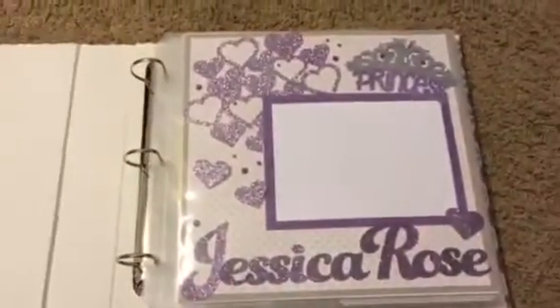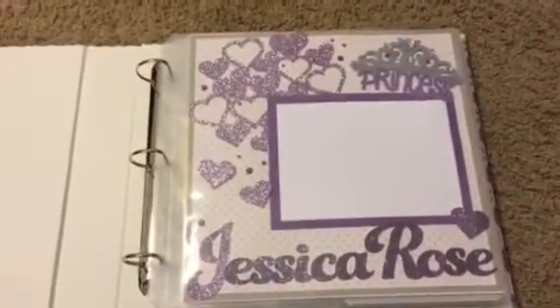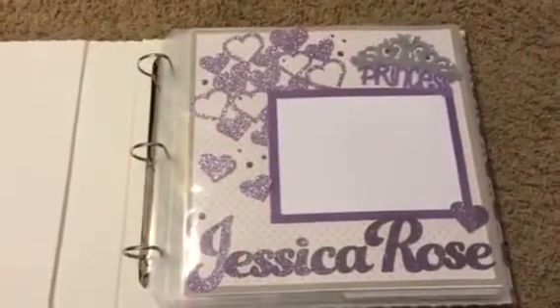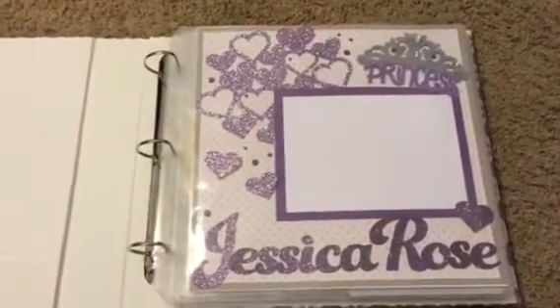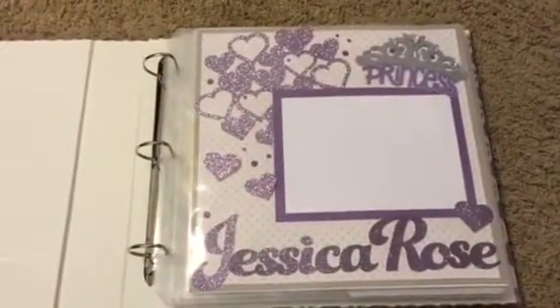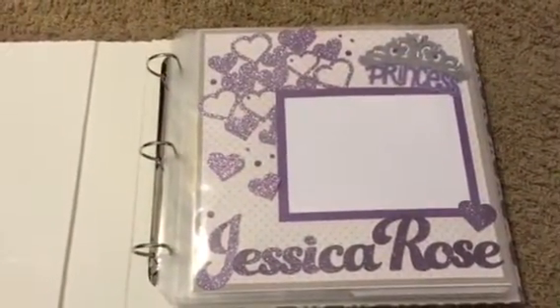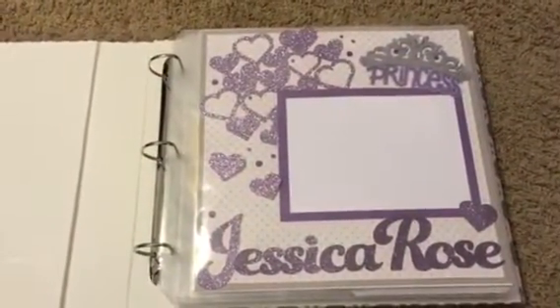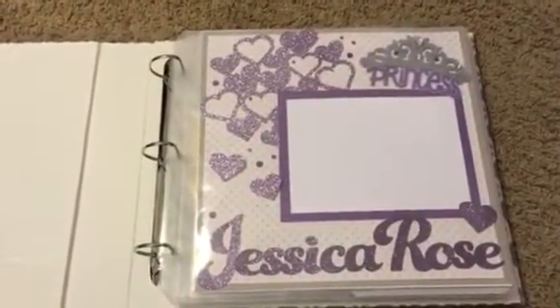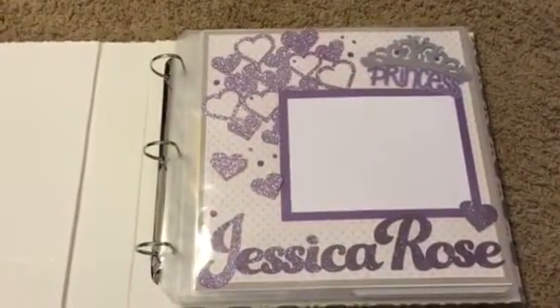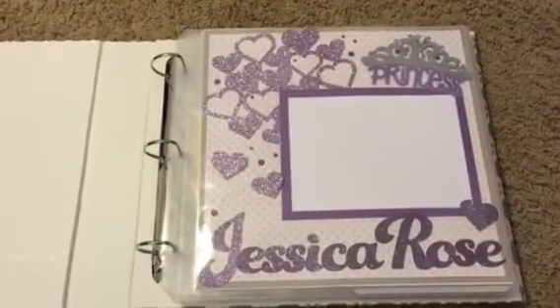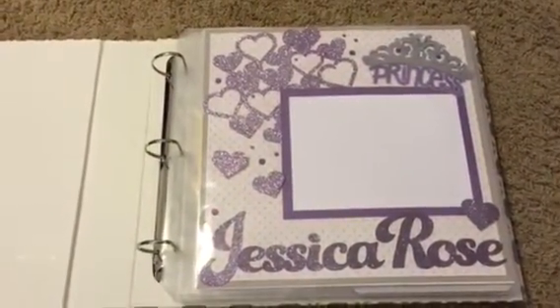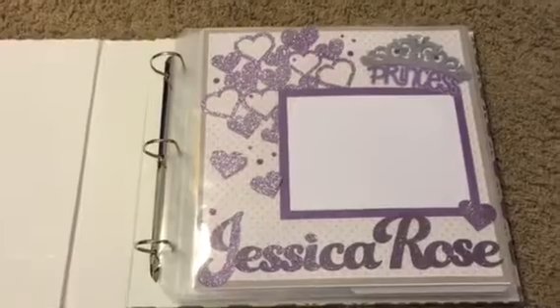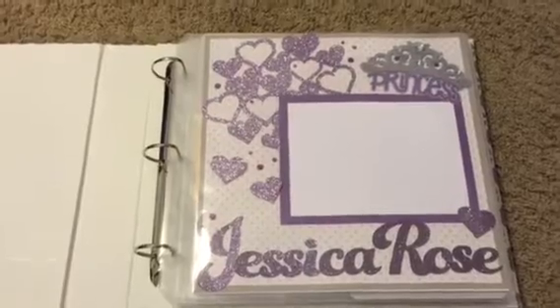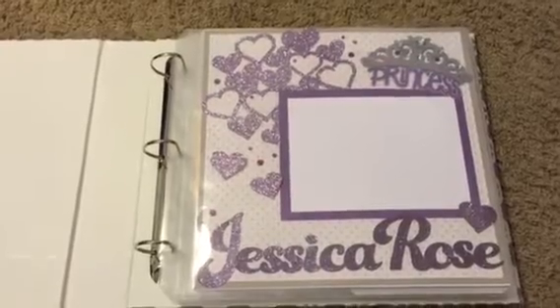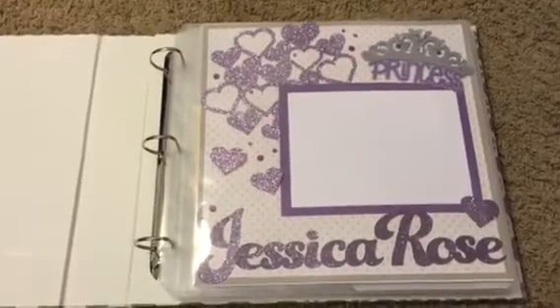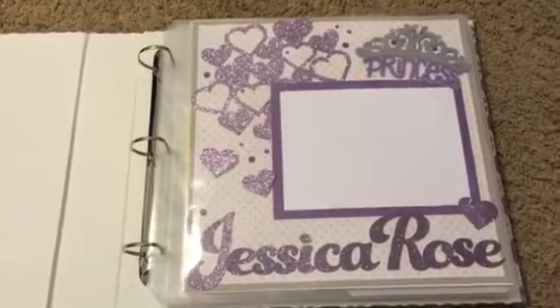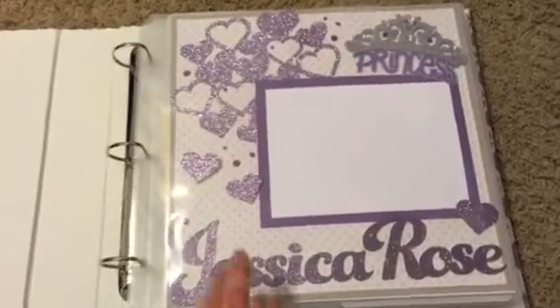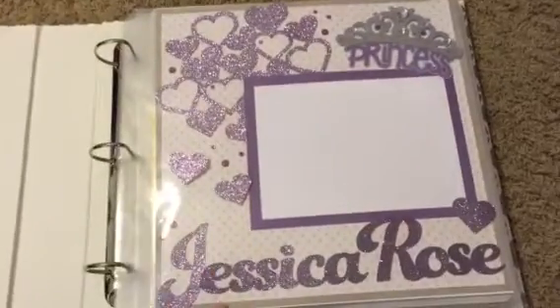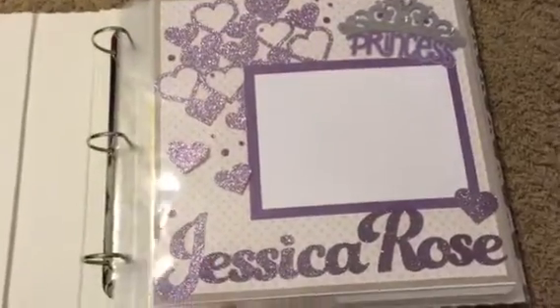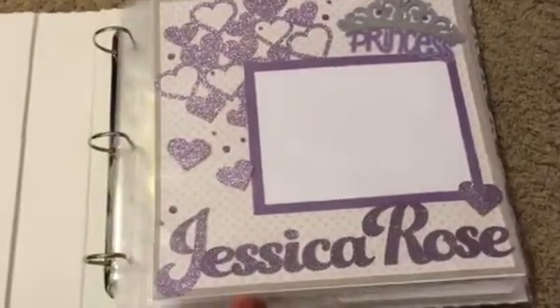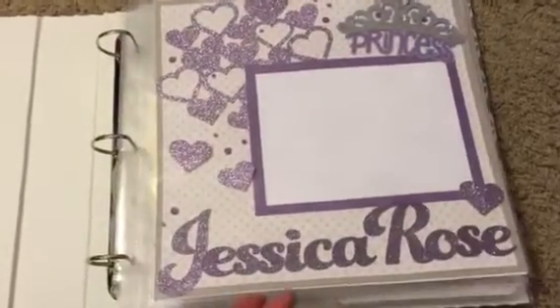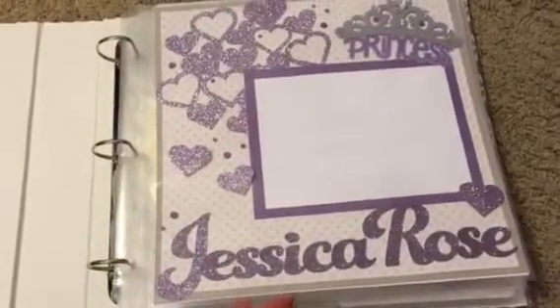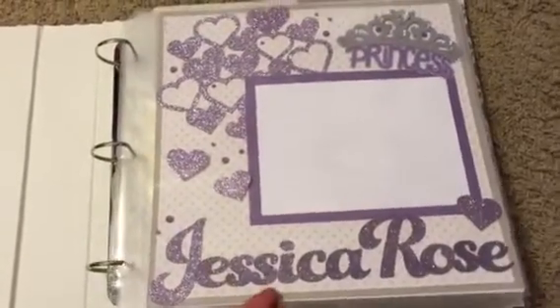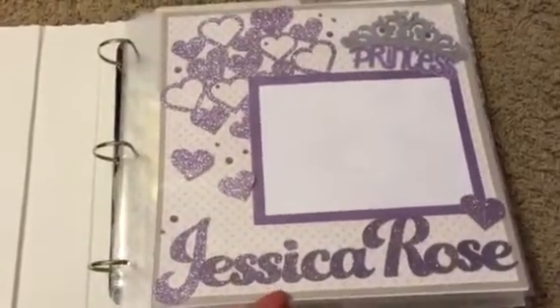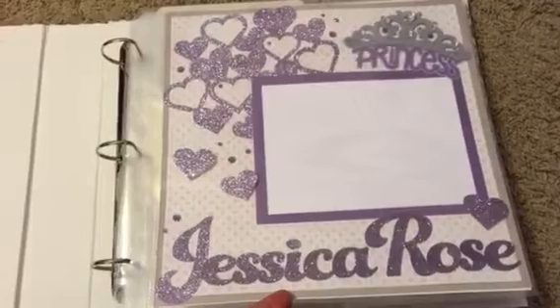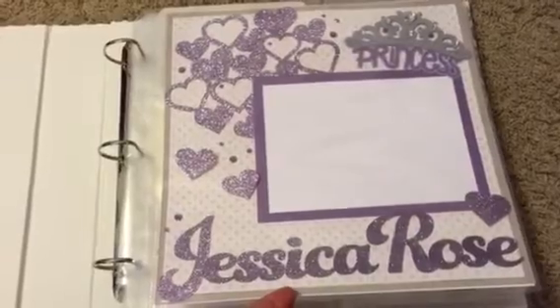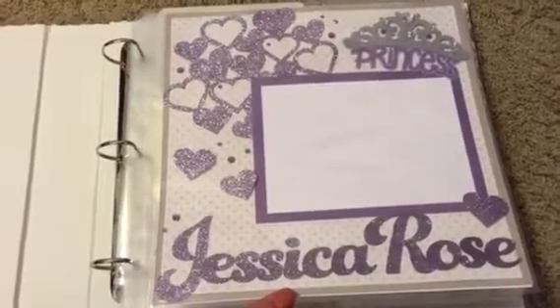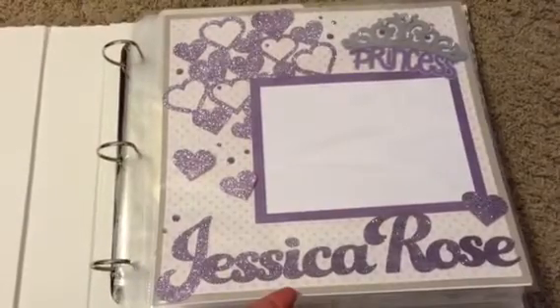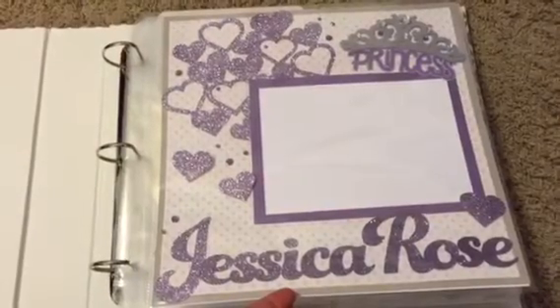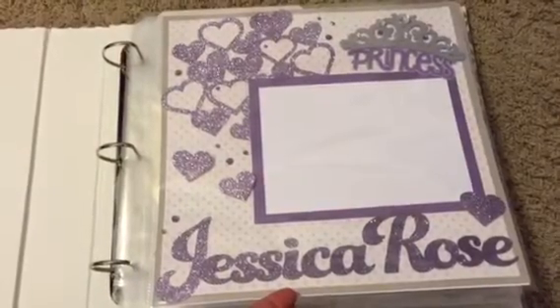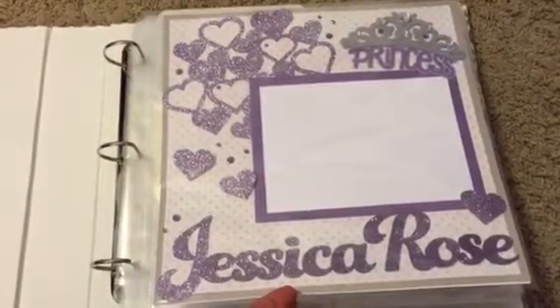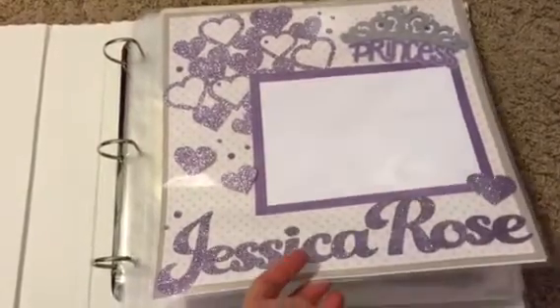This is the cover page, made with Close To My Heart's Georgie papers and purple glitter papers. I cut the hearts with Artistry and the name with Art Booking.